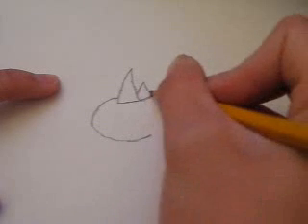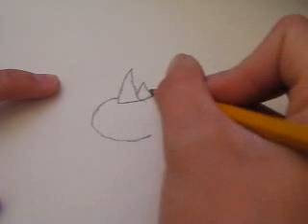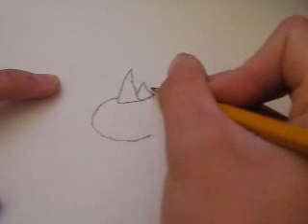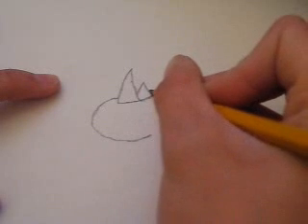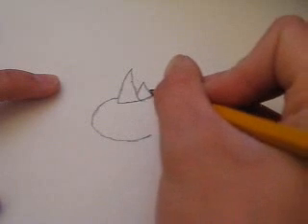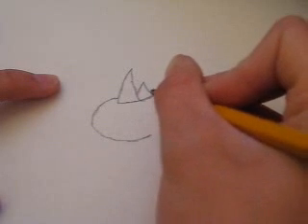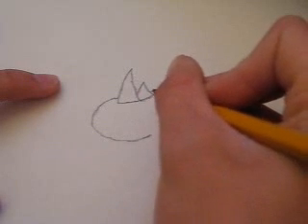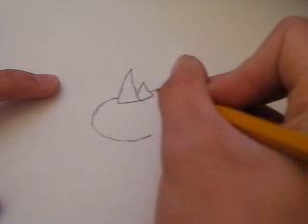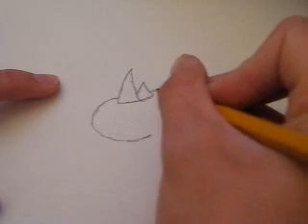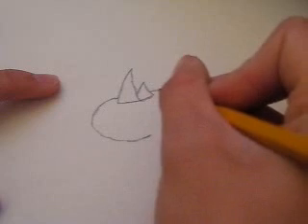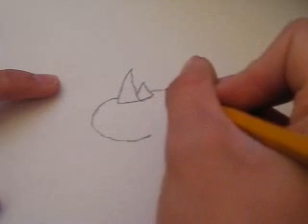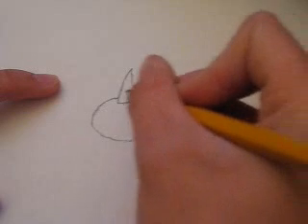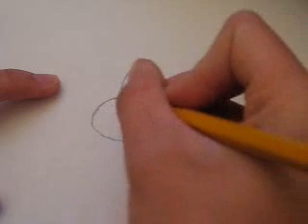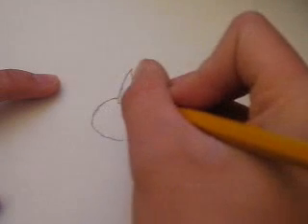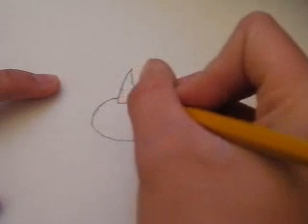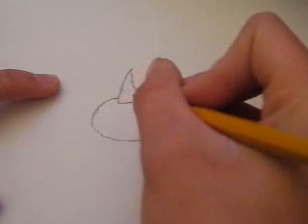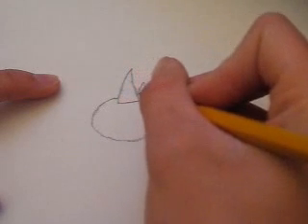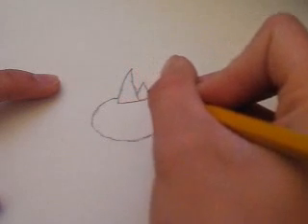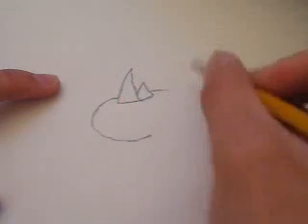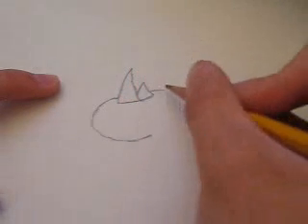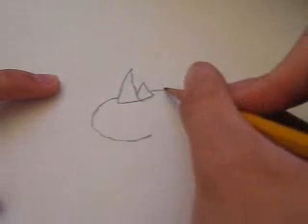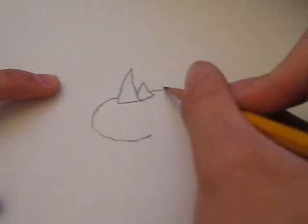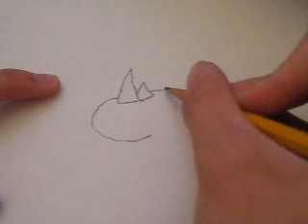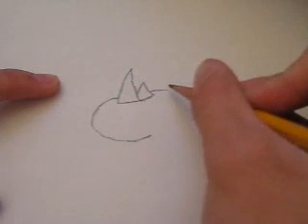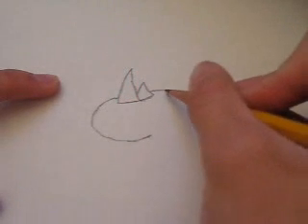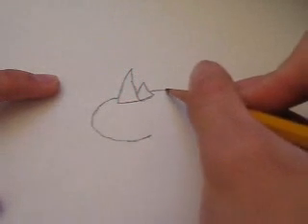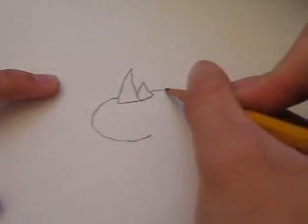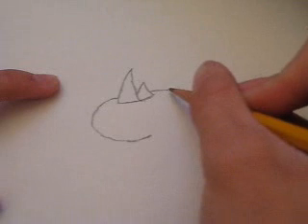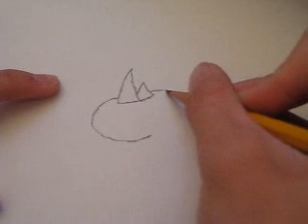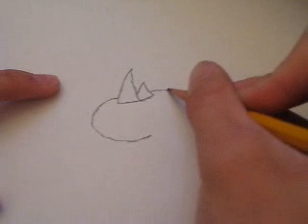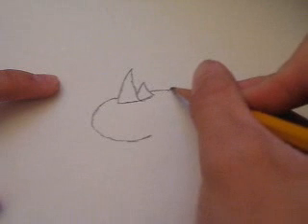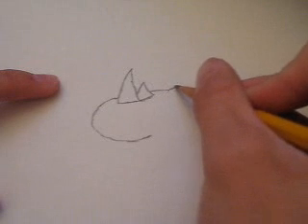From here, you want to continue that line, so there was an imaginary line running through here, and then draw some ears.